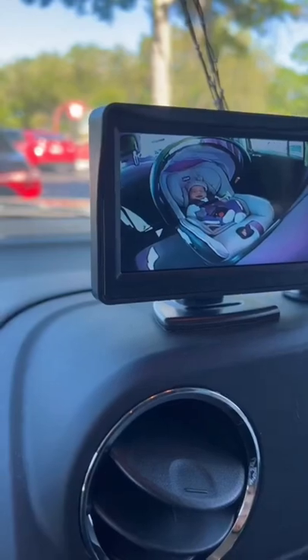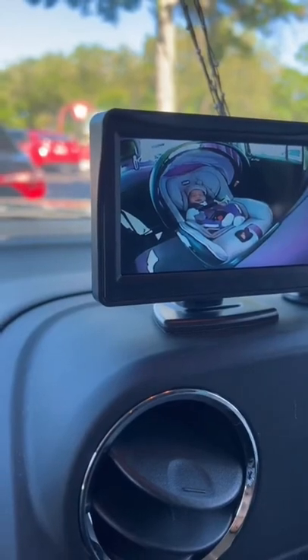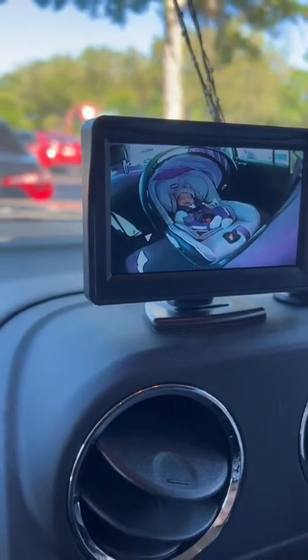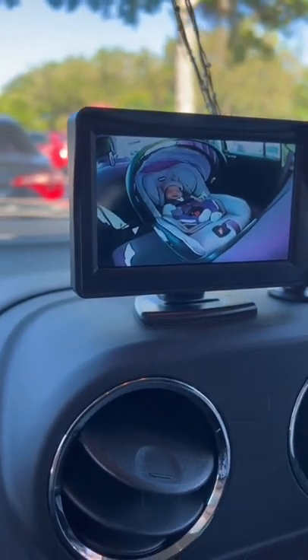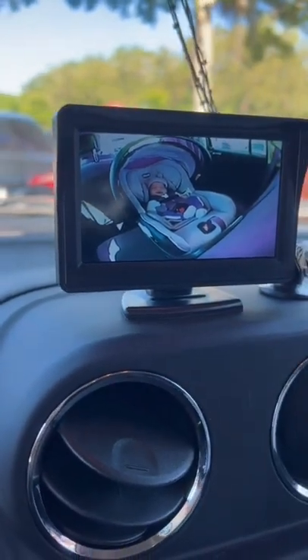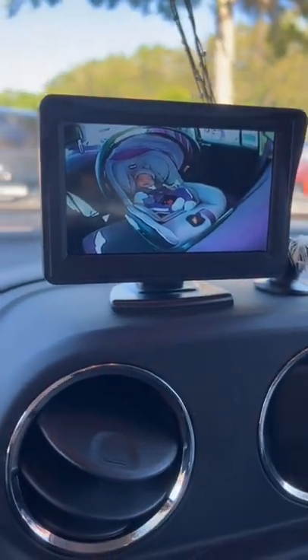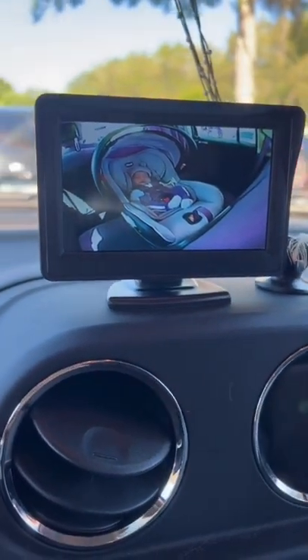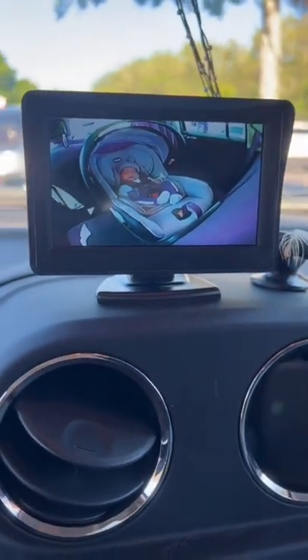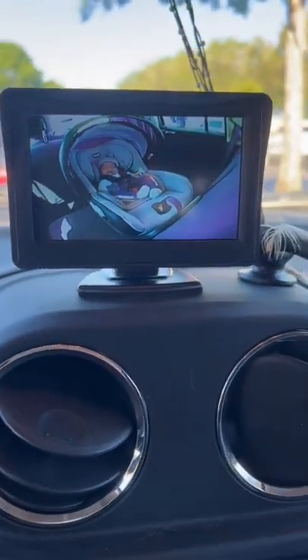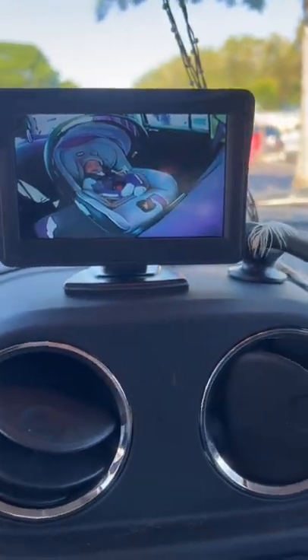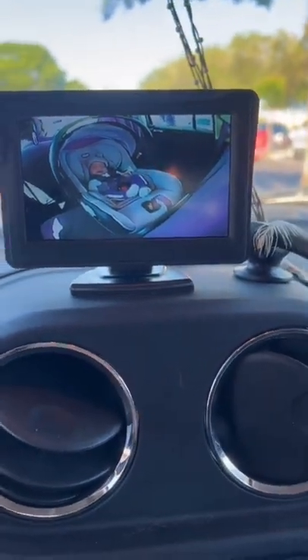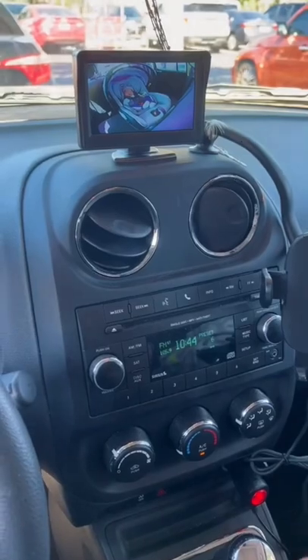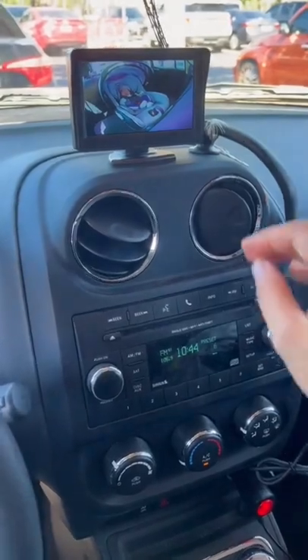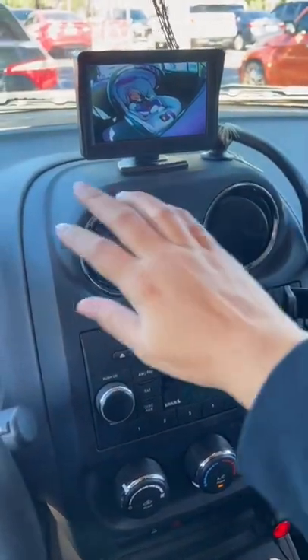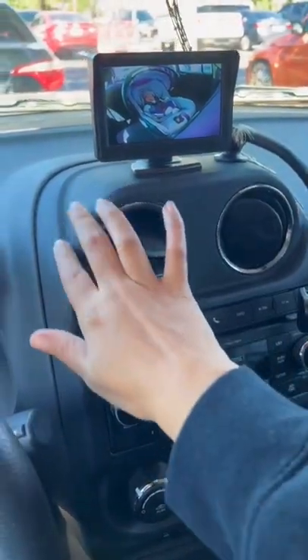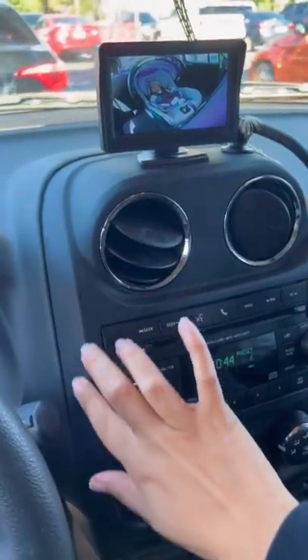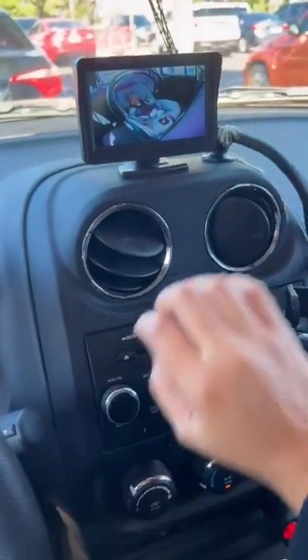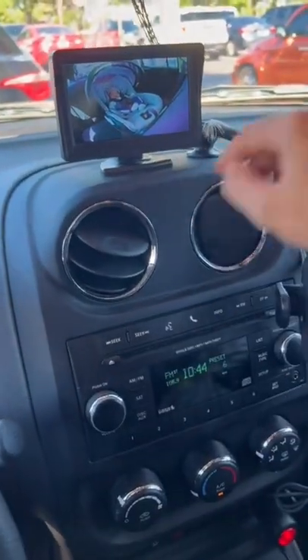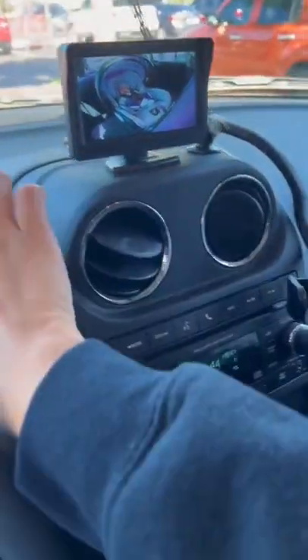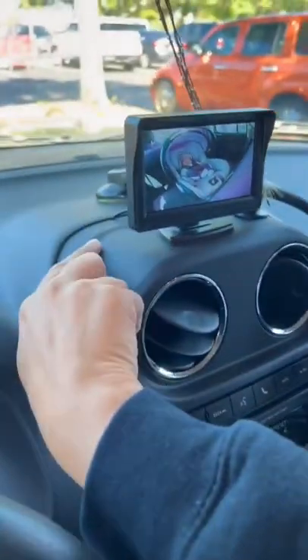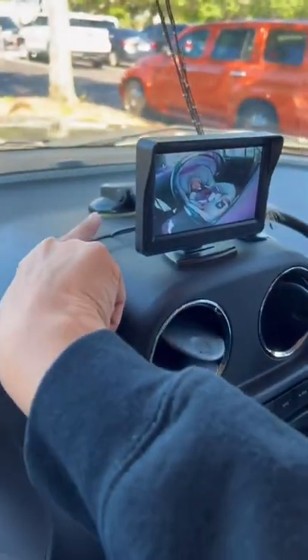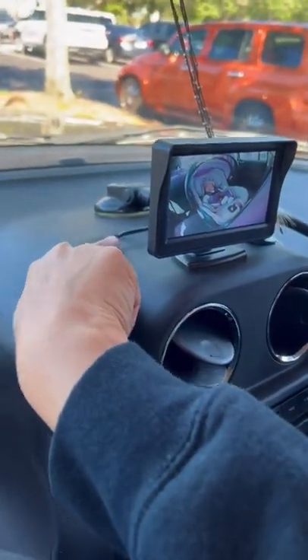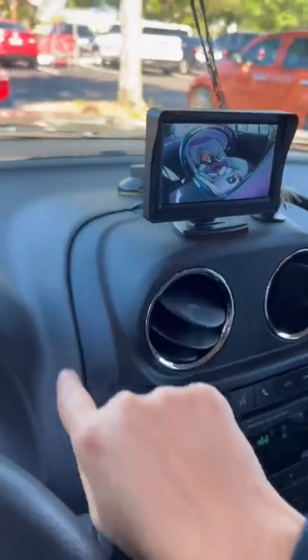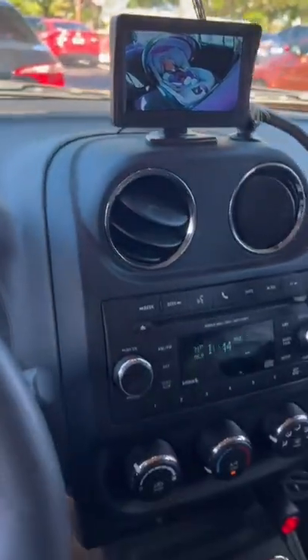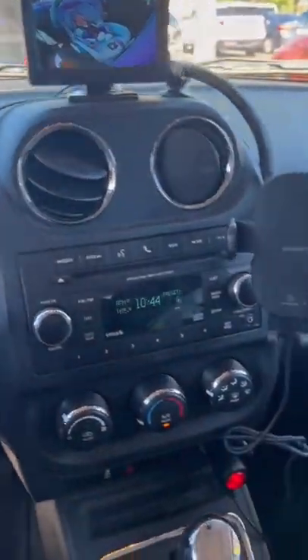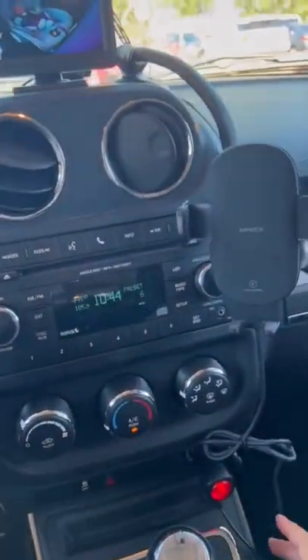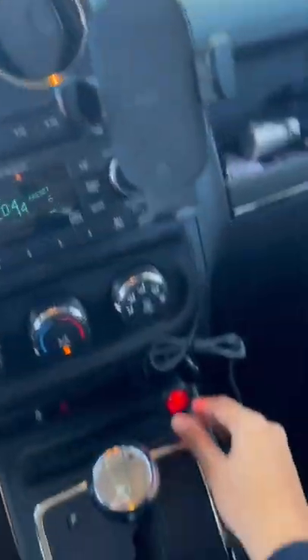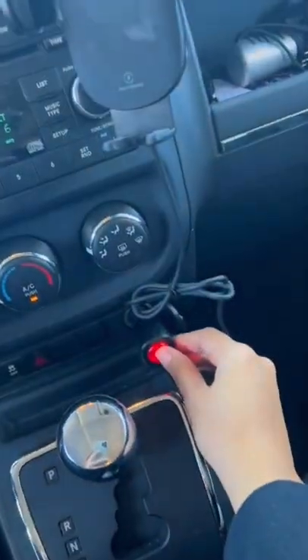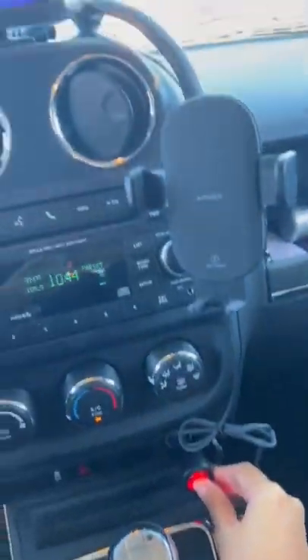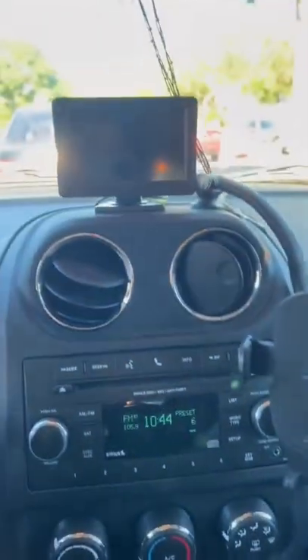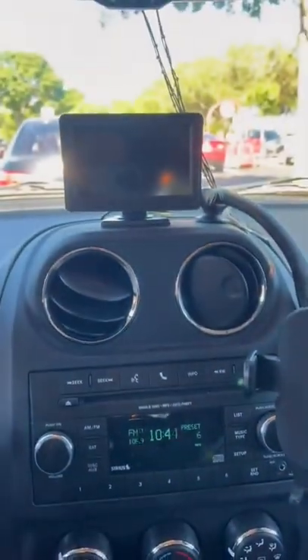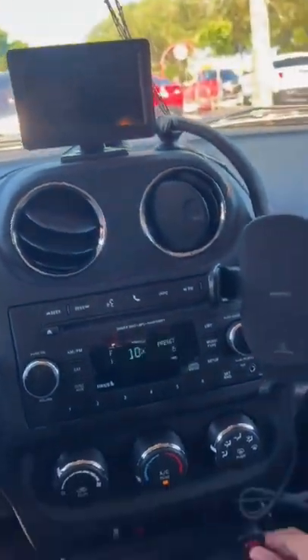This backseat baby camera is a purchase I'm so happy I made. Since my husband hates exposed wires, he ran the wire behind the radio bezel, as you see here. And how you turn it on and off is with this little red button right there. Super easy.